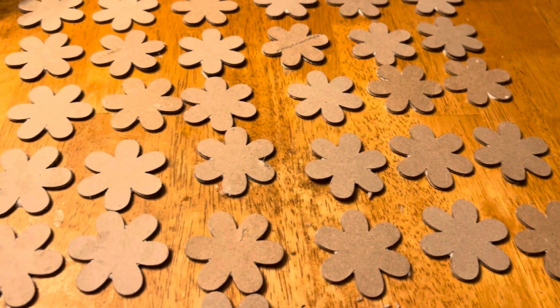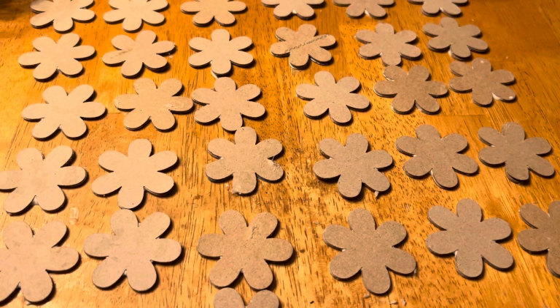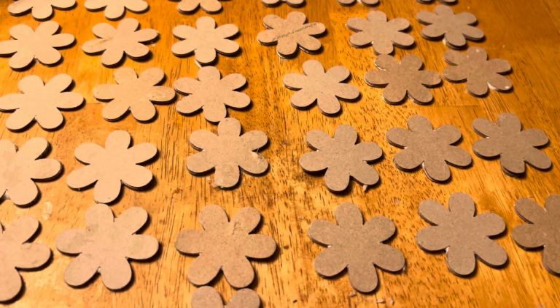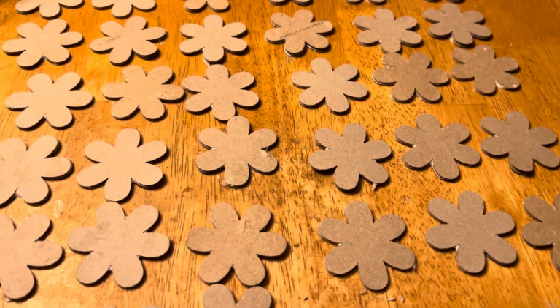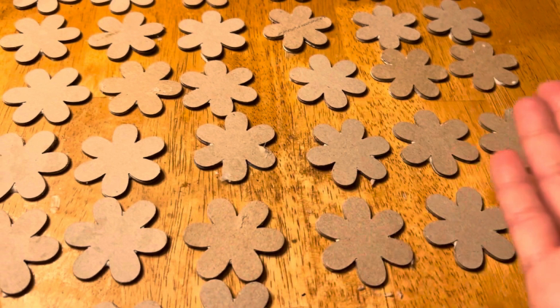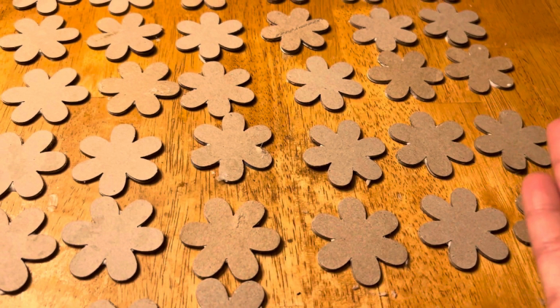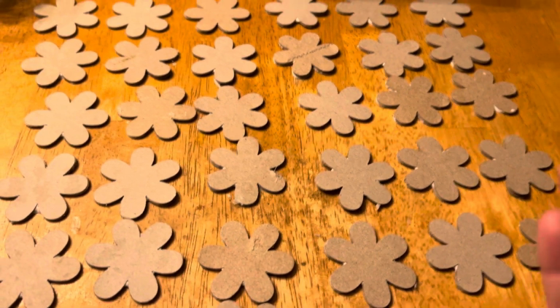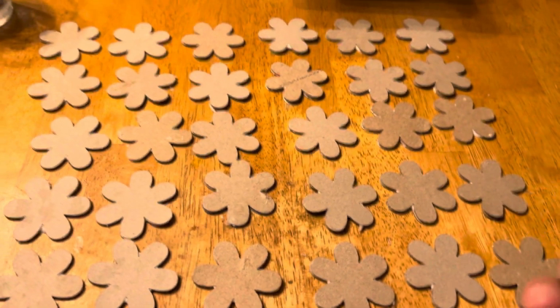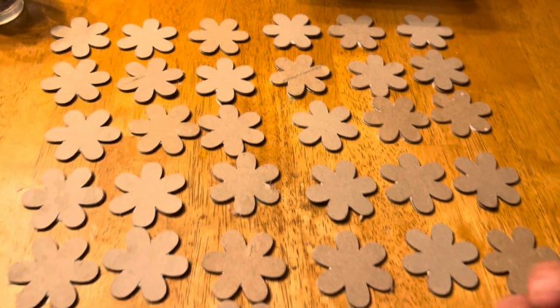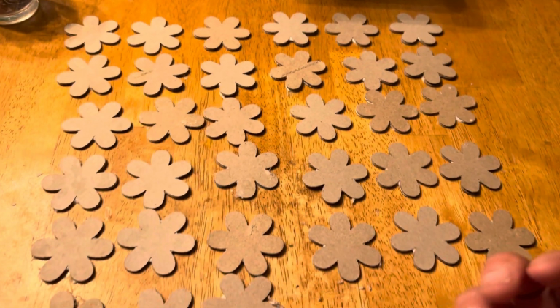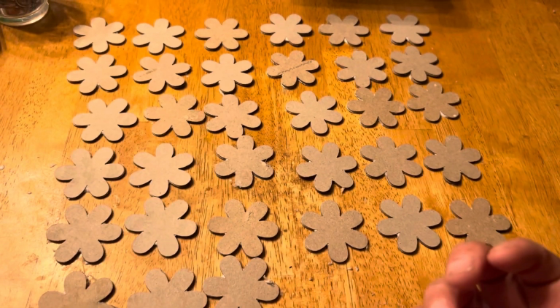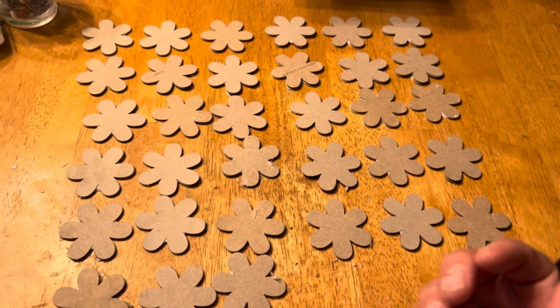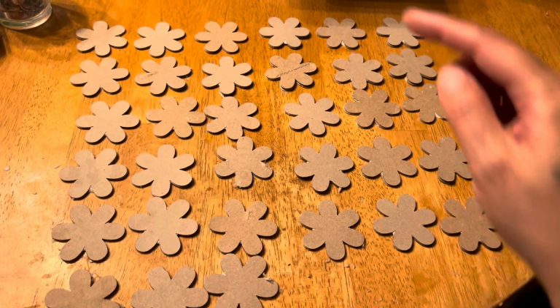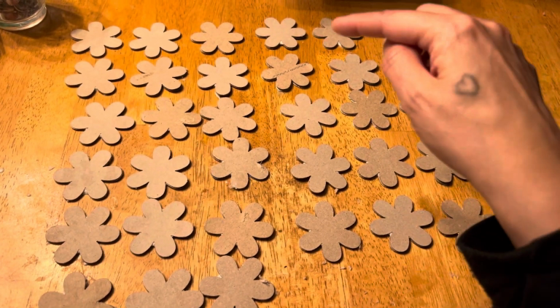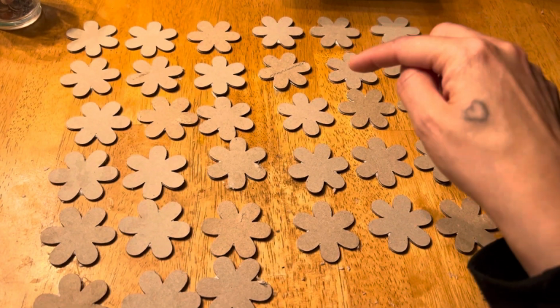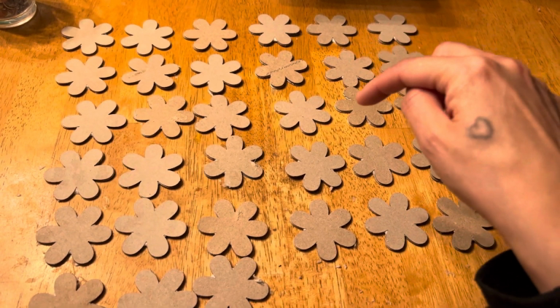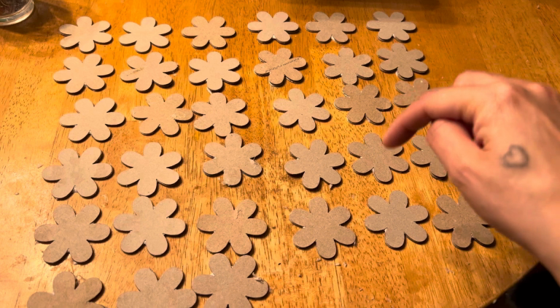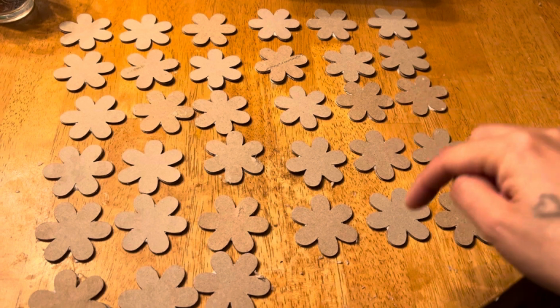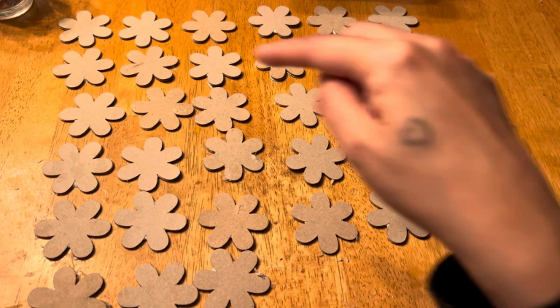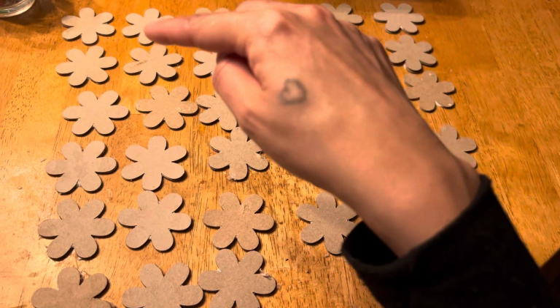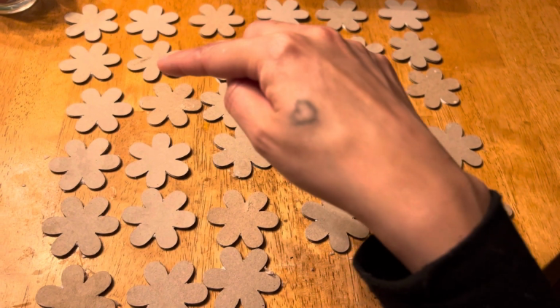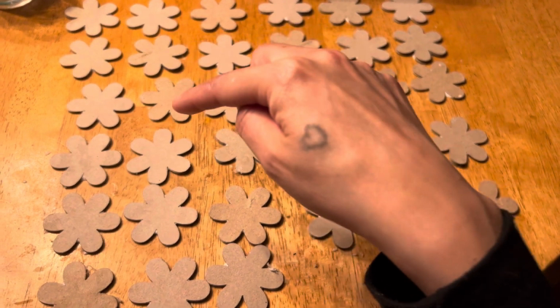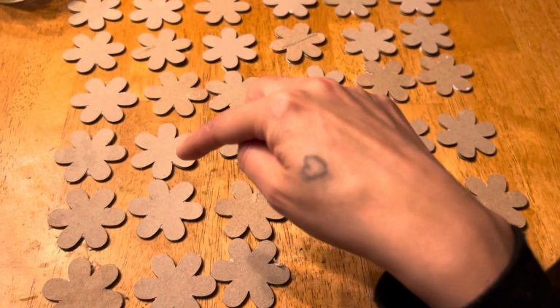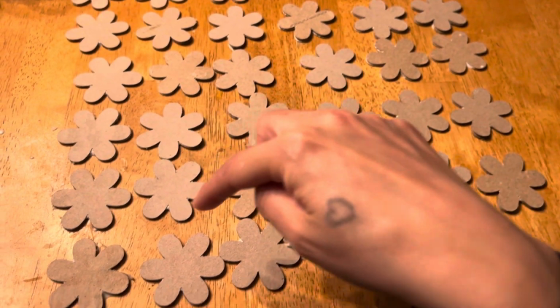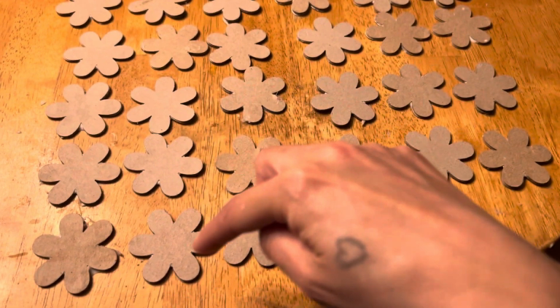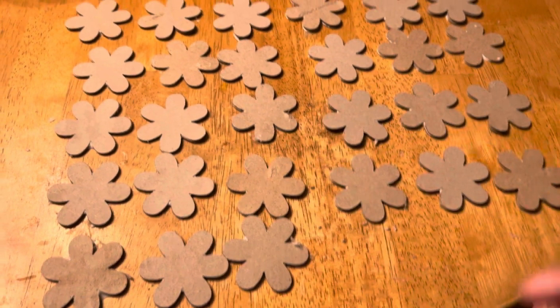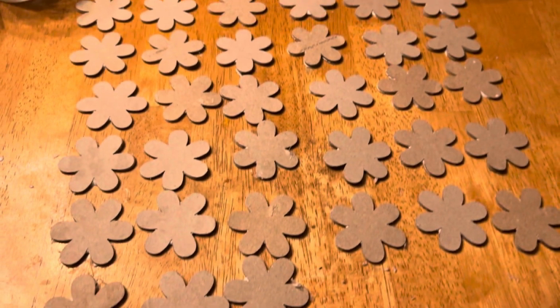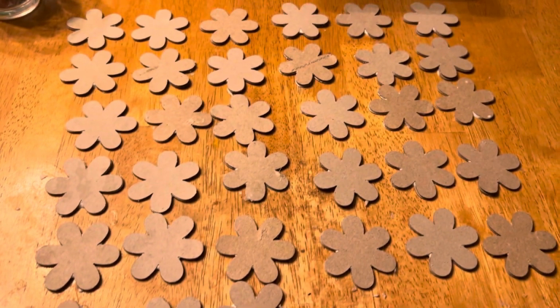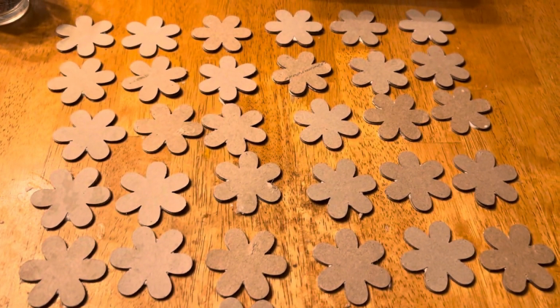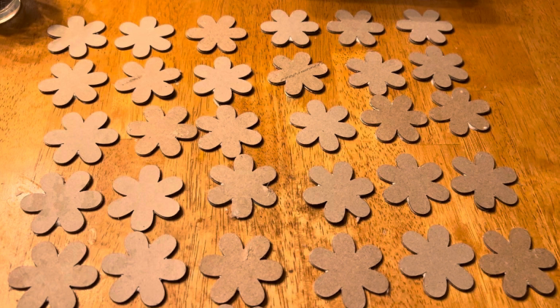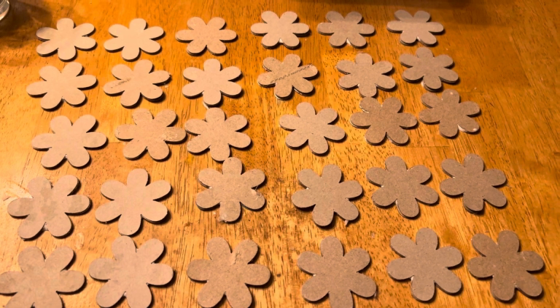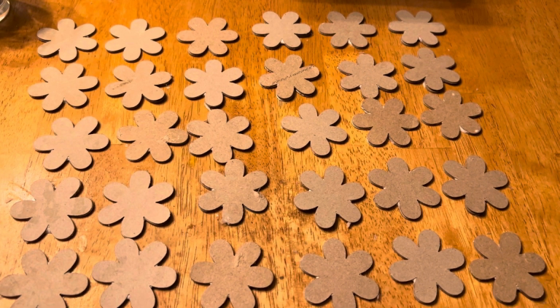So I'm just letting these dry. I got 11 beads in total — 1, 2, 3, 4, 5, 6, 7, 8, 9, 10, 11. 11 beads in total. That's what I'll have.